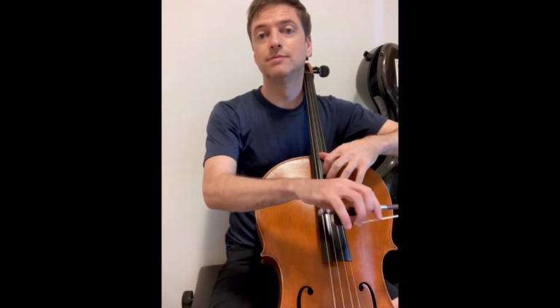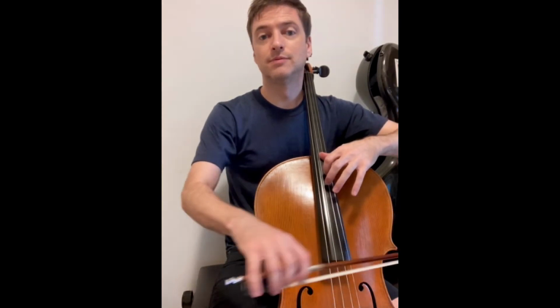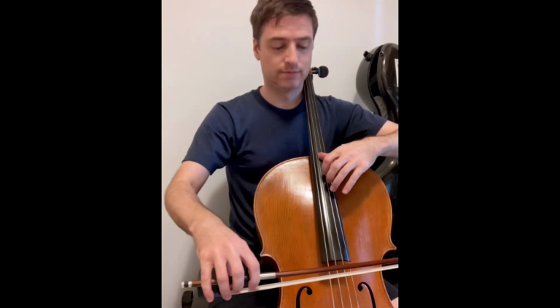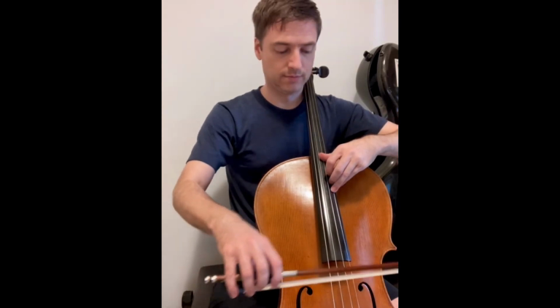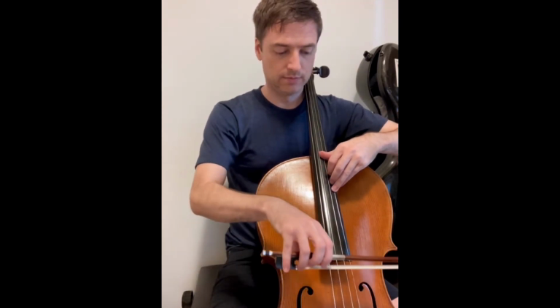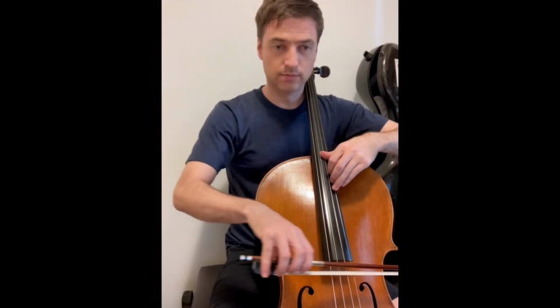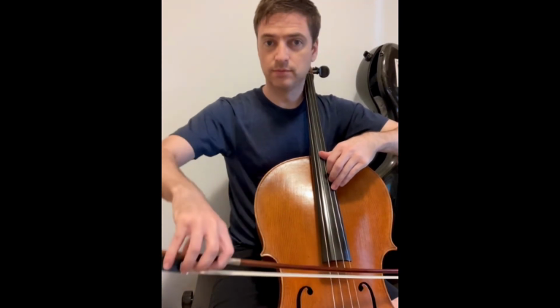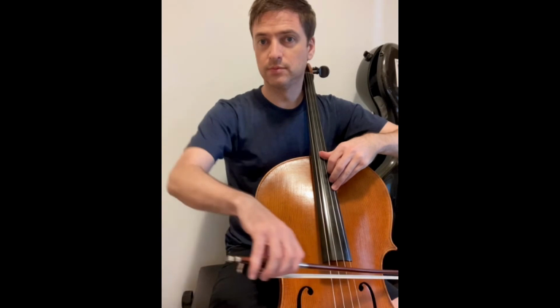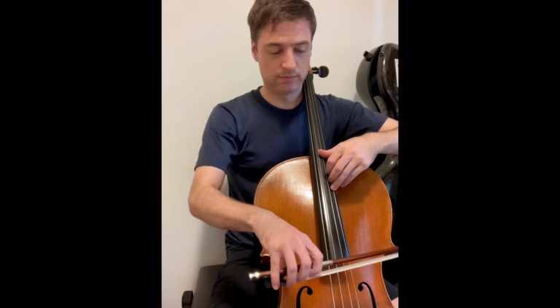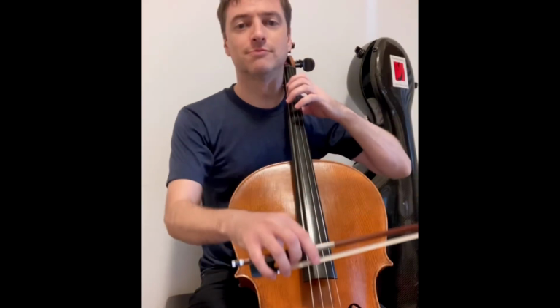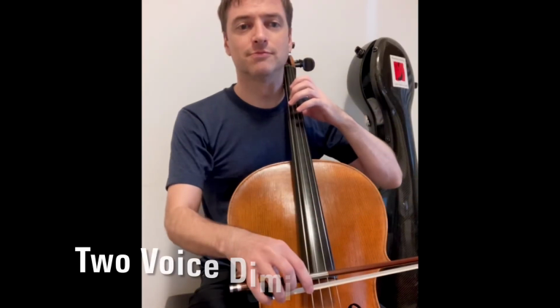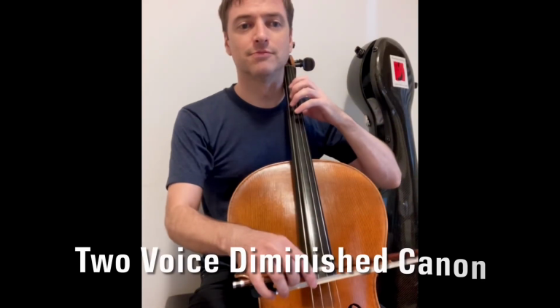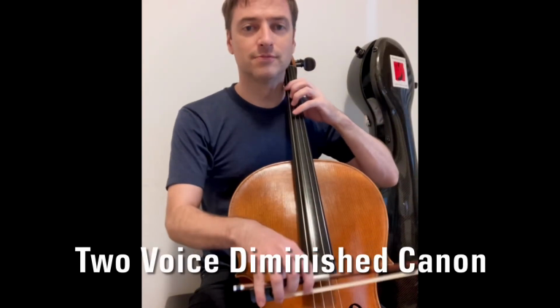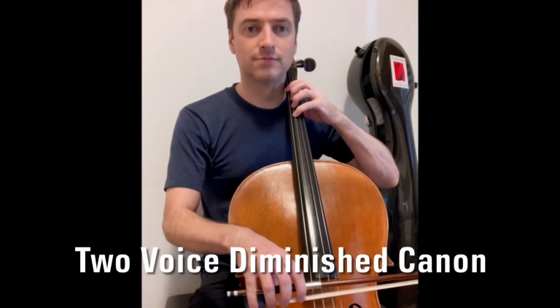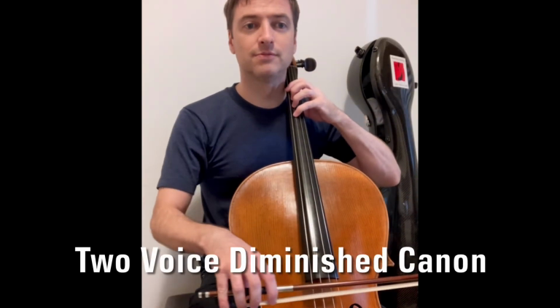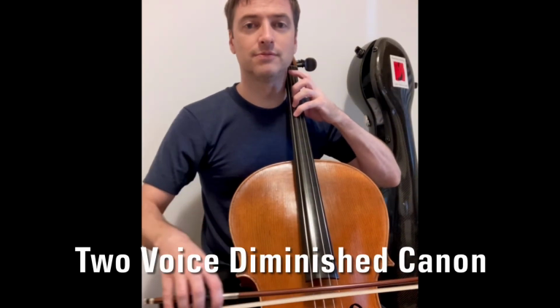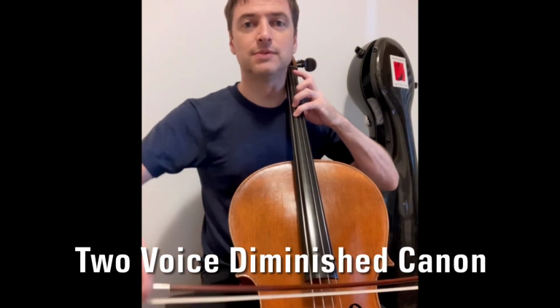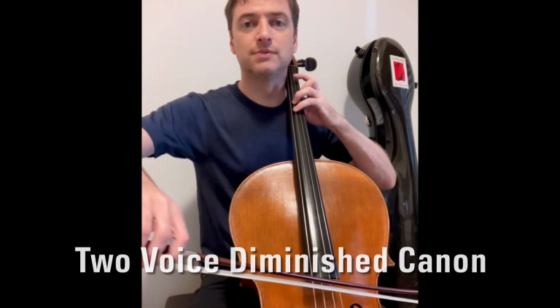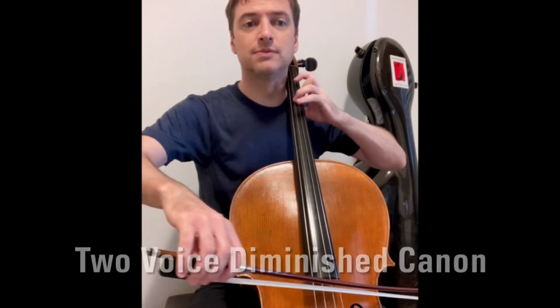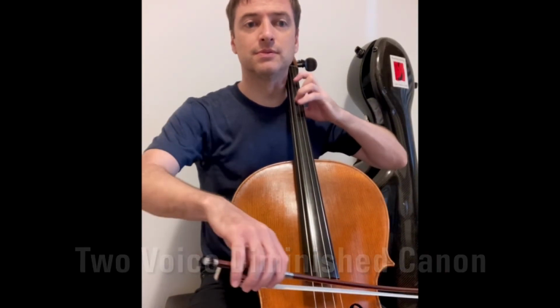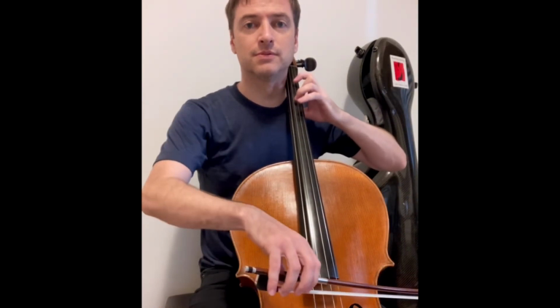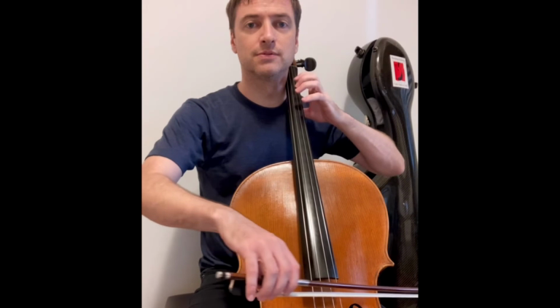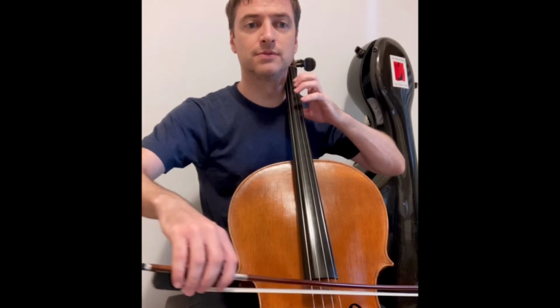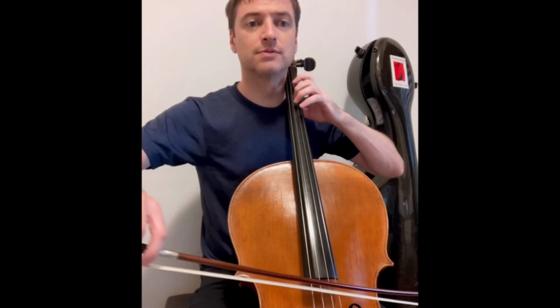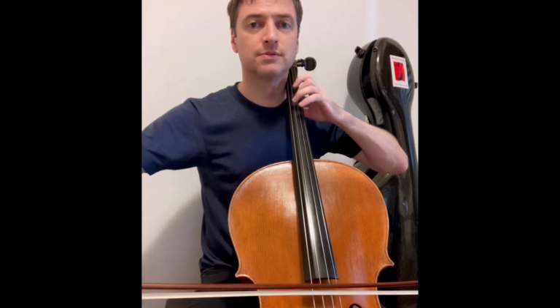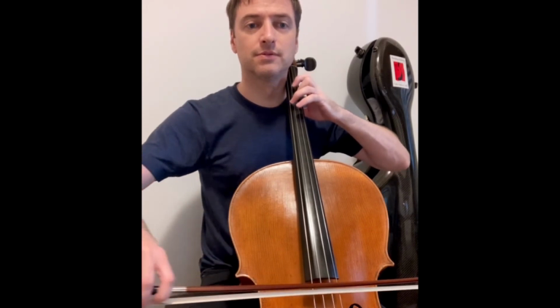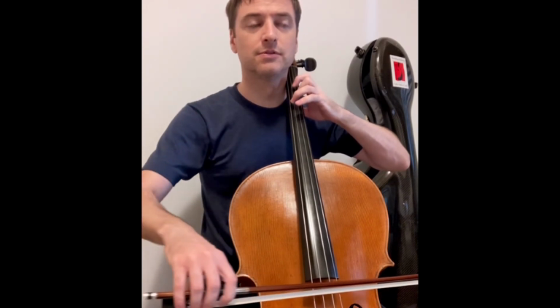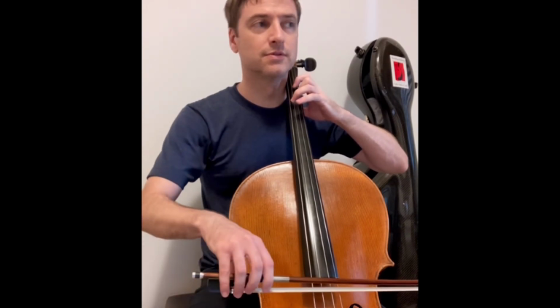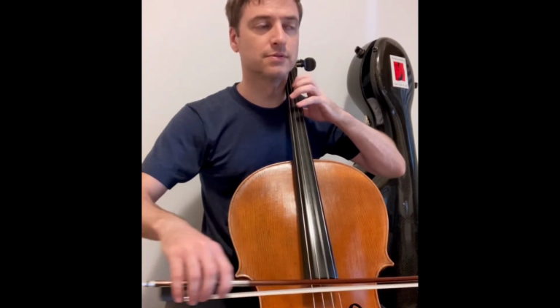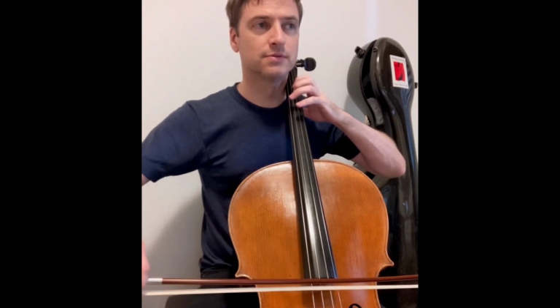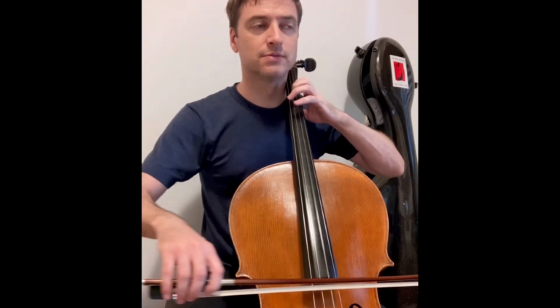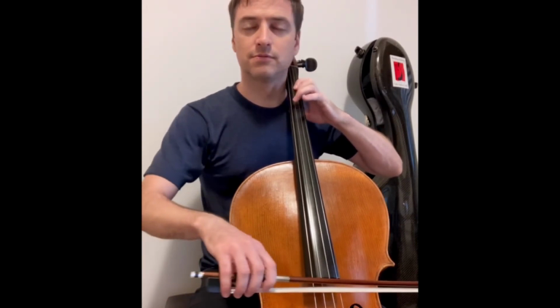Alright, here comes the actual canon now.